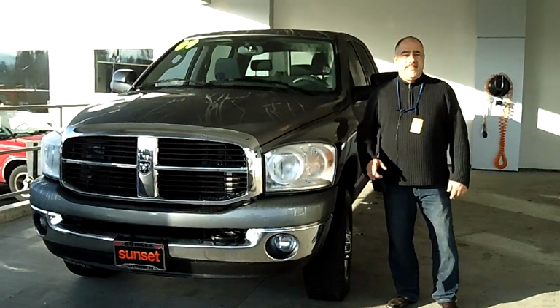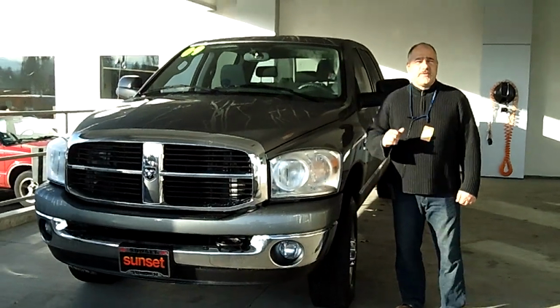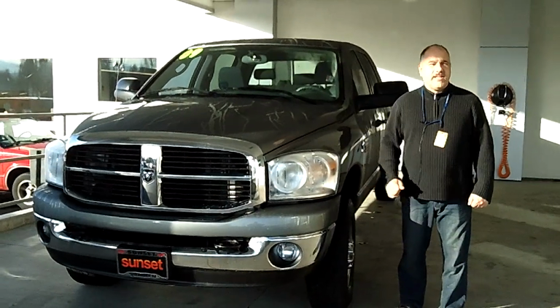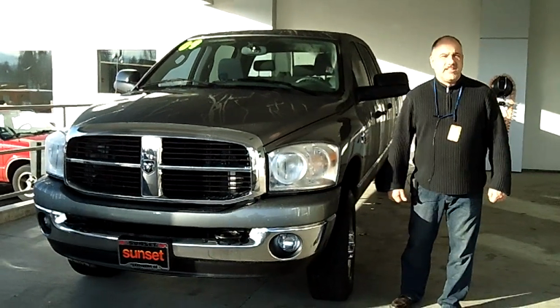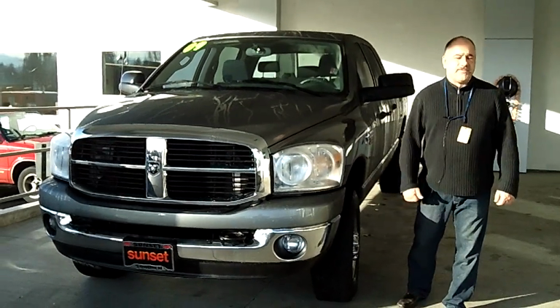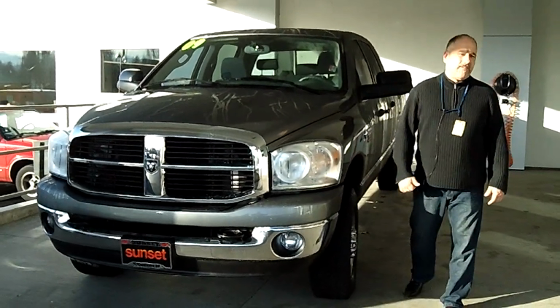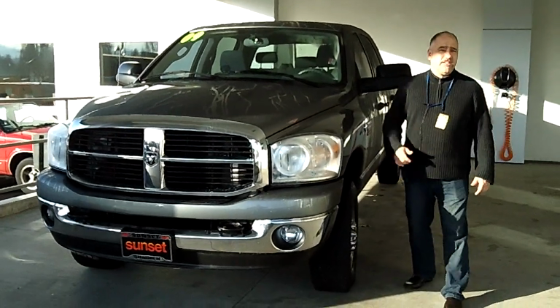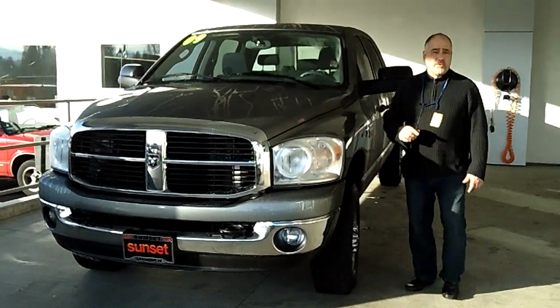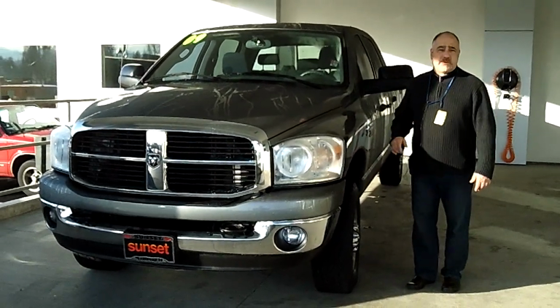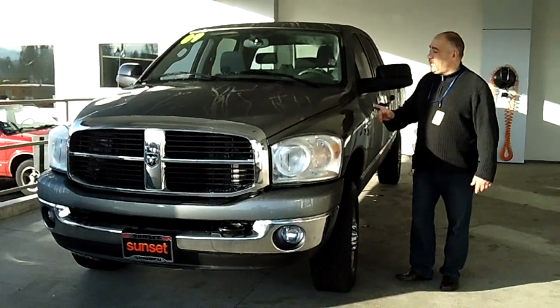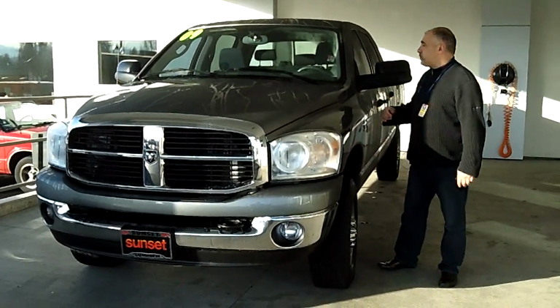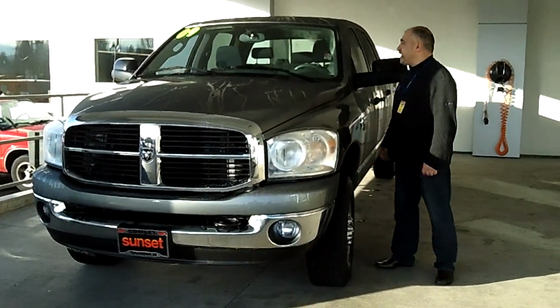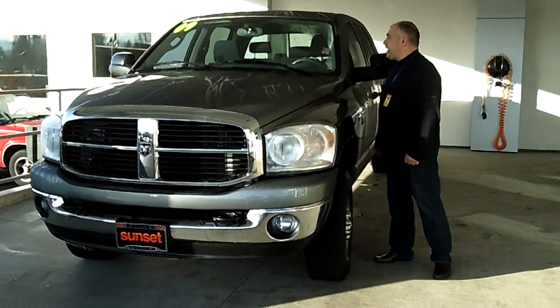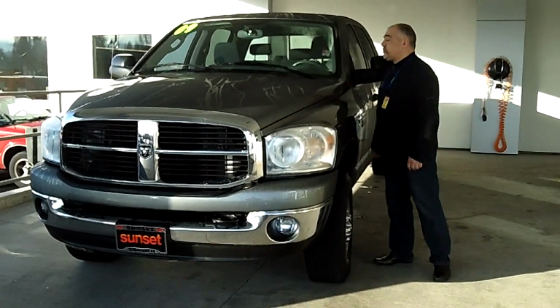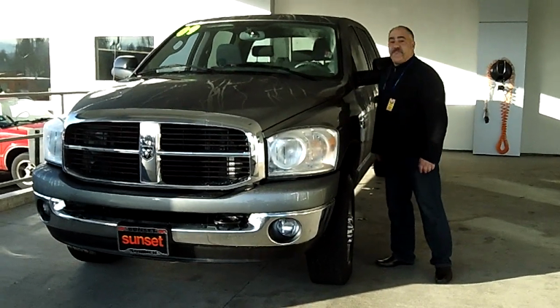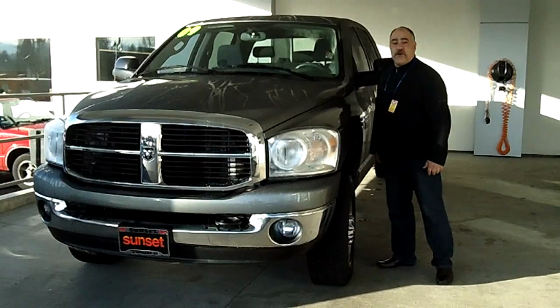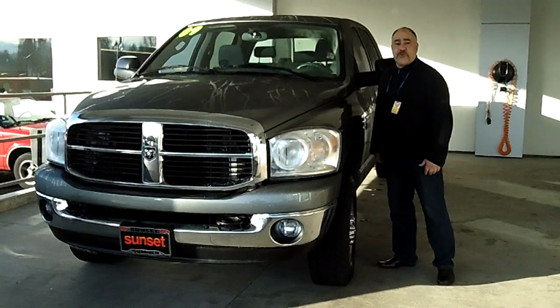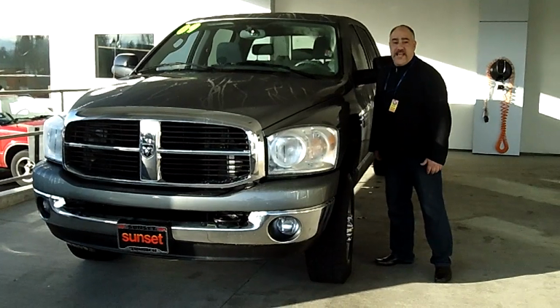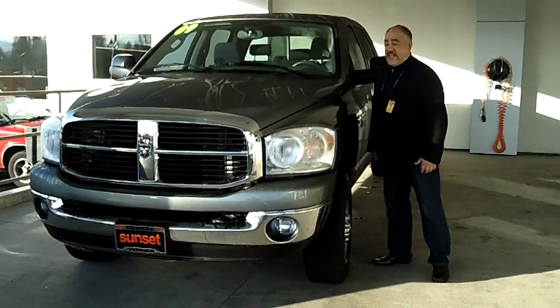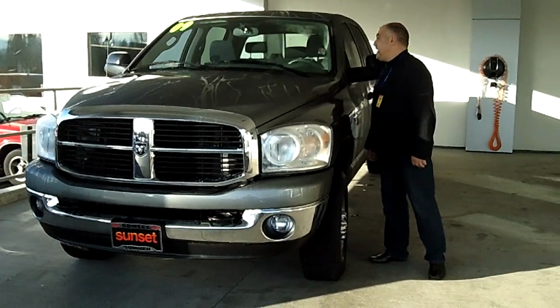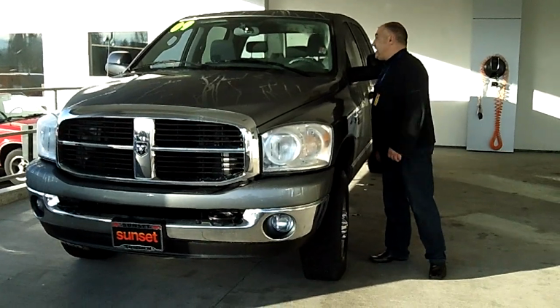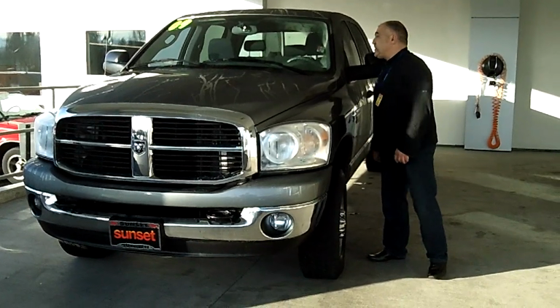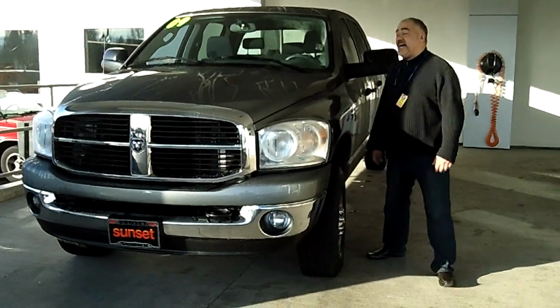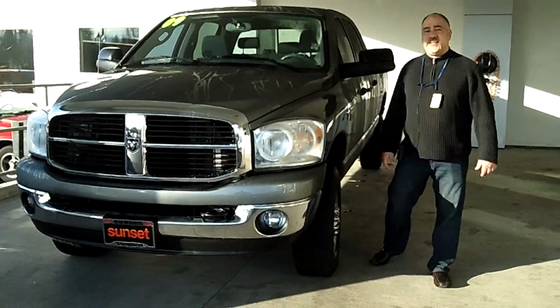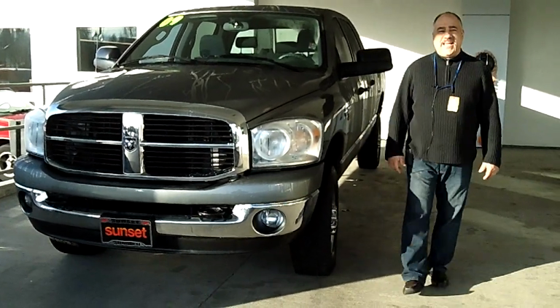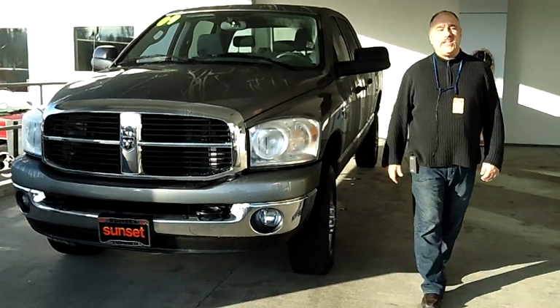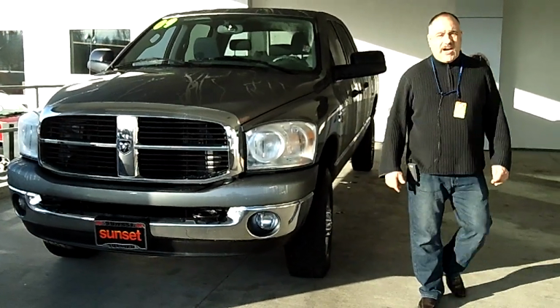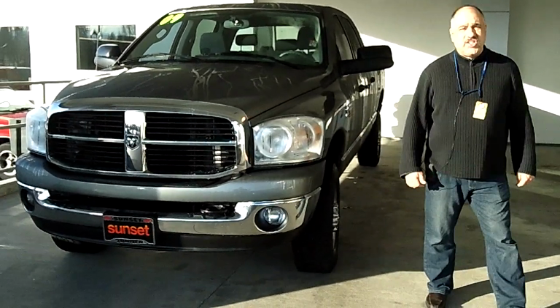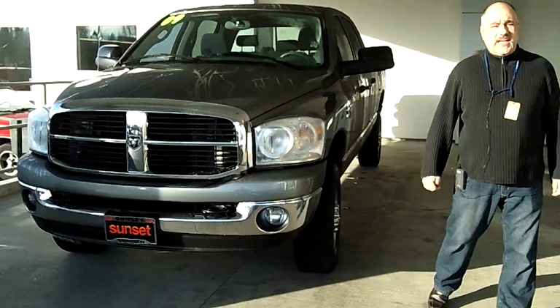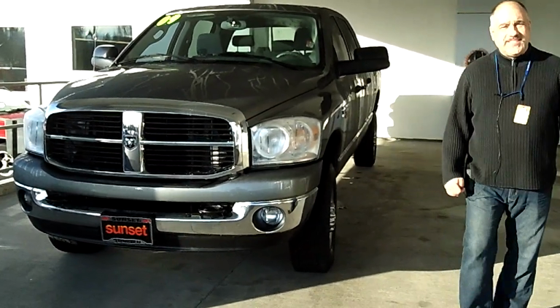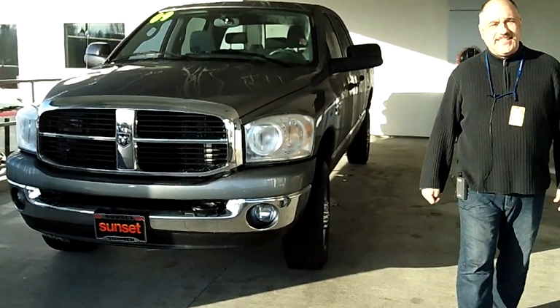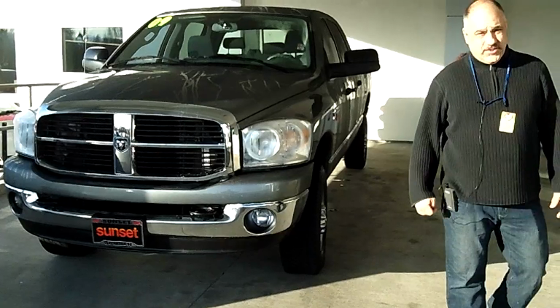Hey, thanks for clicking on Sunset Chevrolet's virtual walk-around. This particular vehicle is 3503A. It is a 2009 Dodge Cummins diesel.